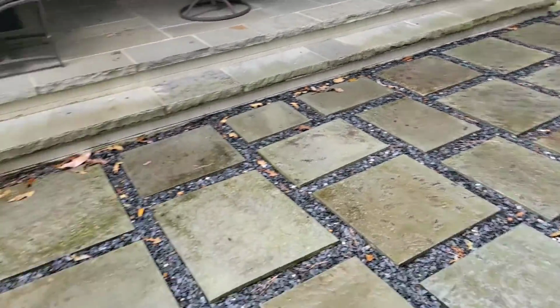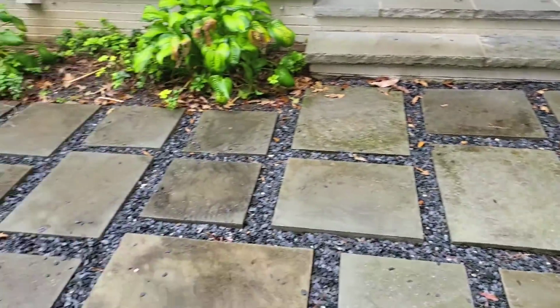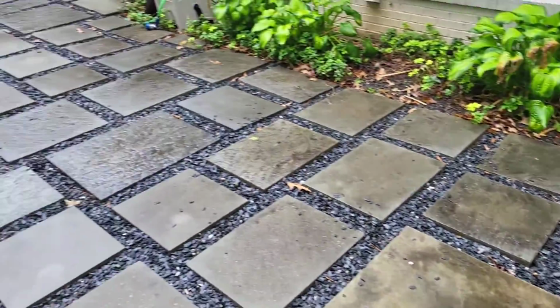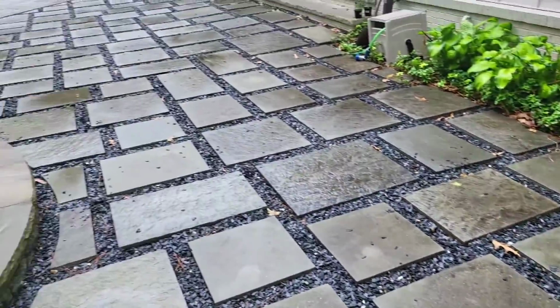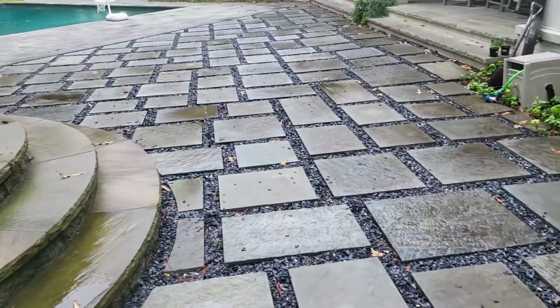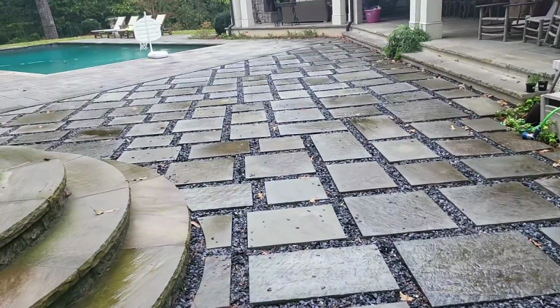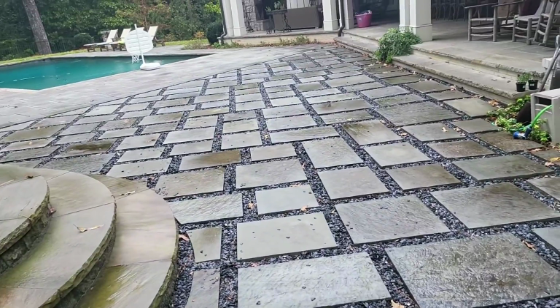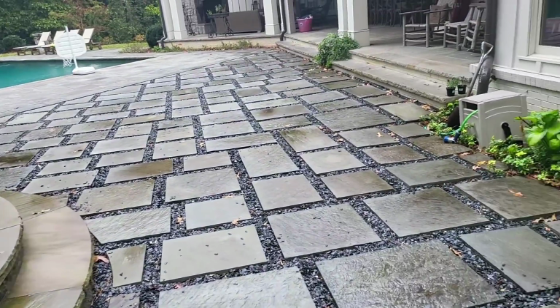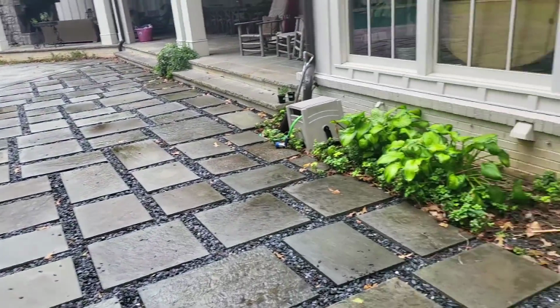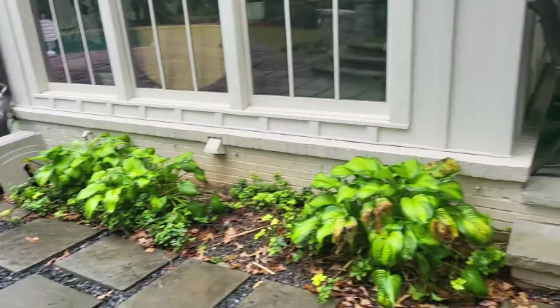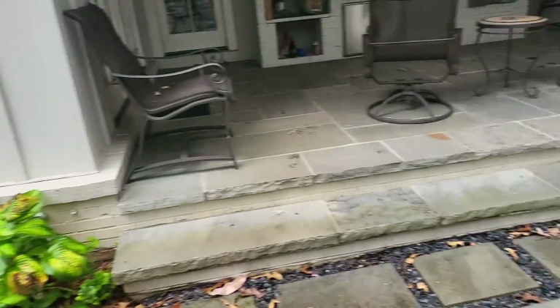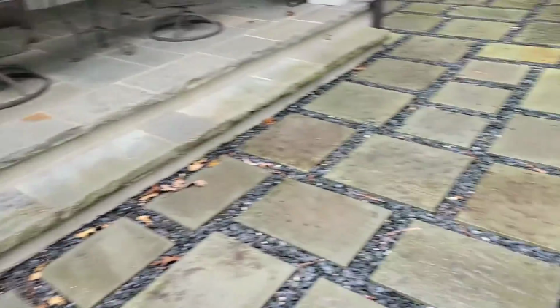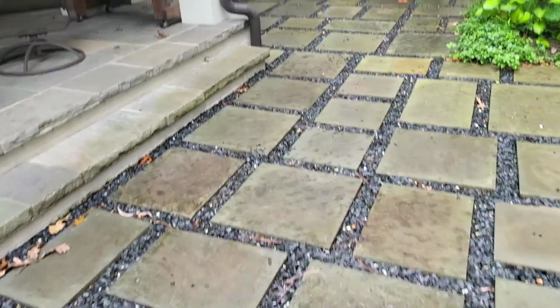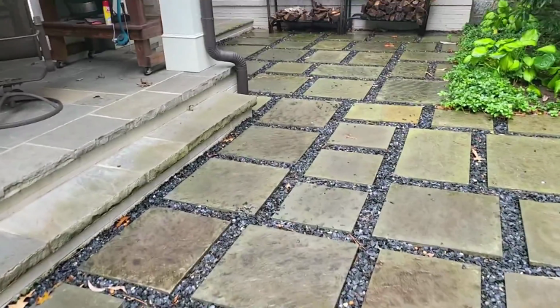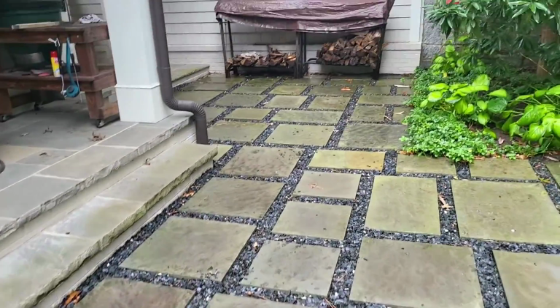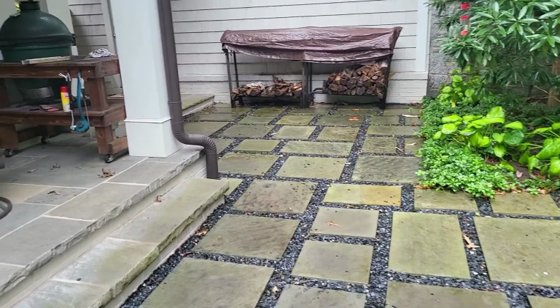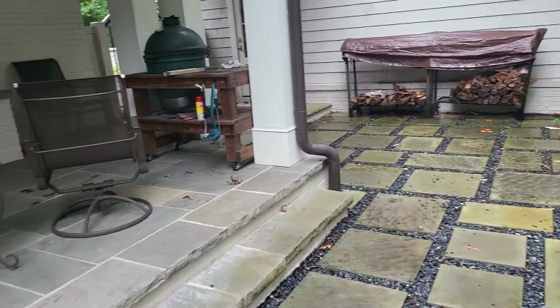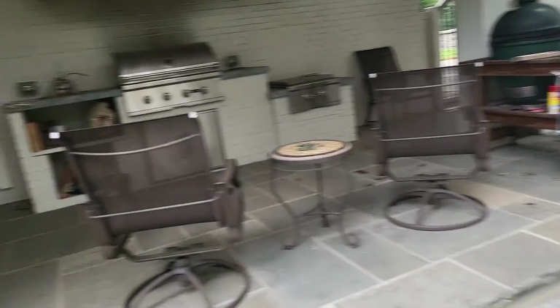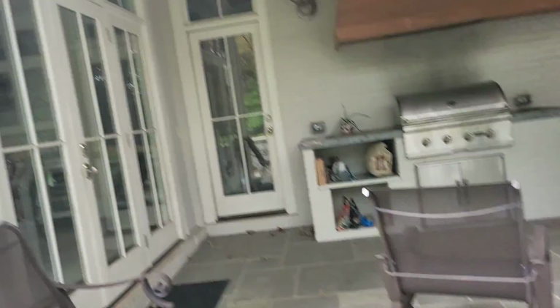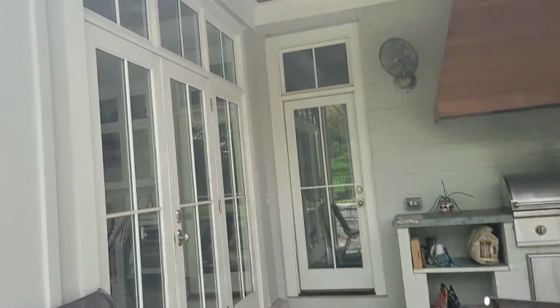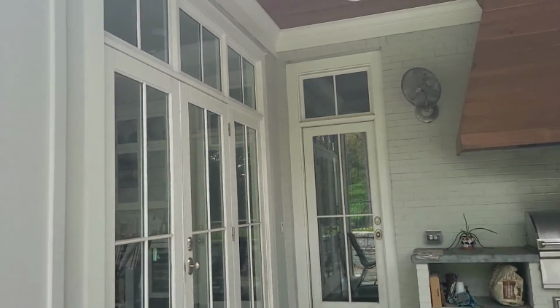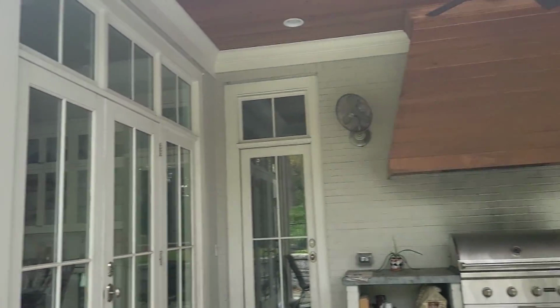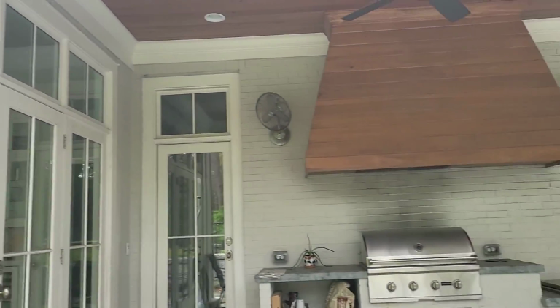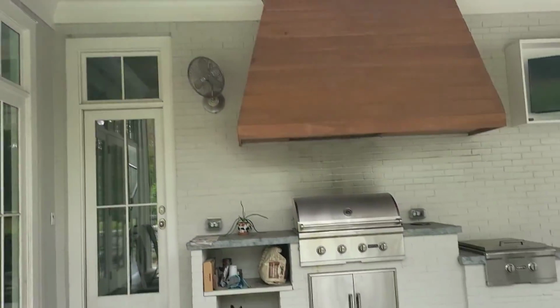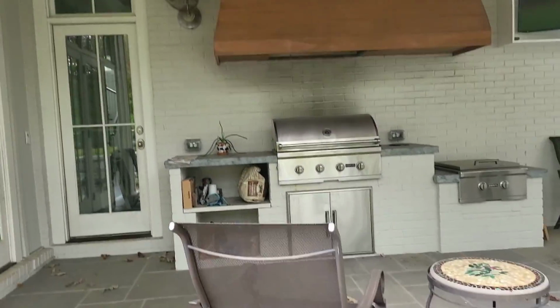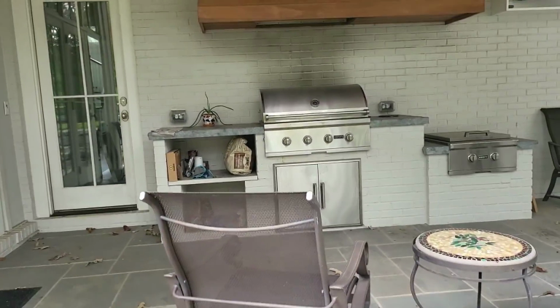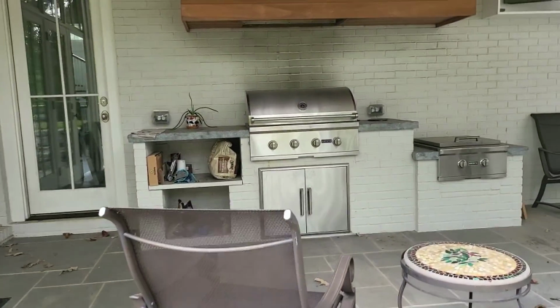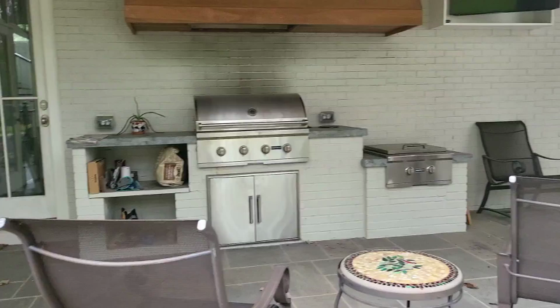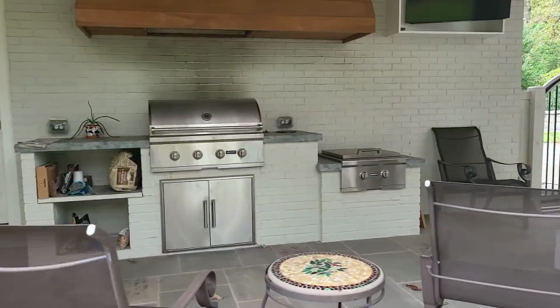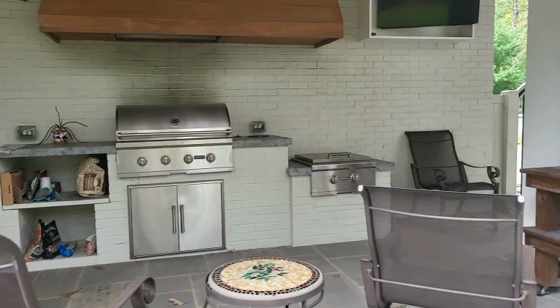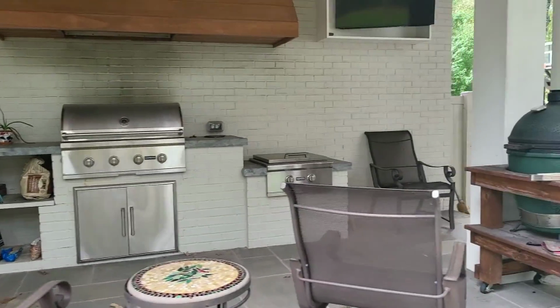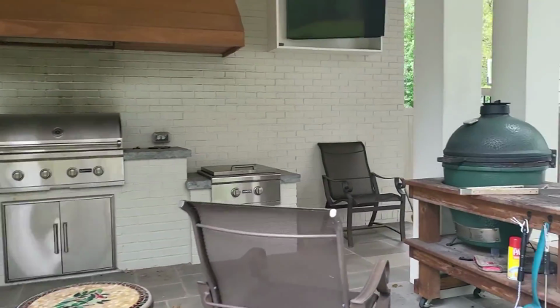A lot of chemical. Because we can't pressure wash this stuff without ripping up the stone. So we're going to have to lightly clean it — clean in here, lightly clean in there.